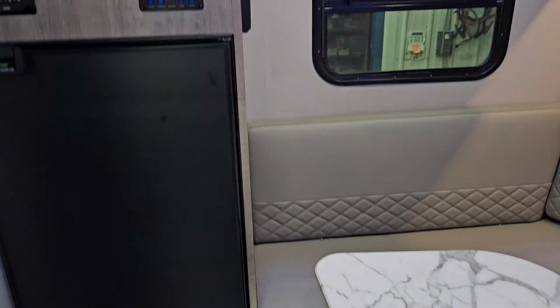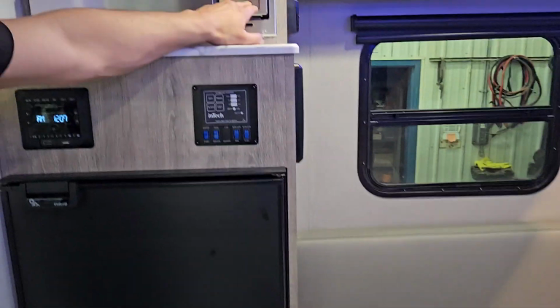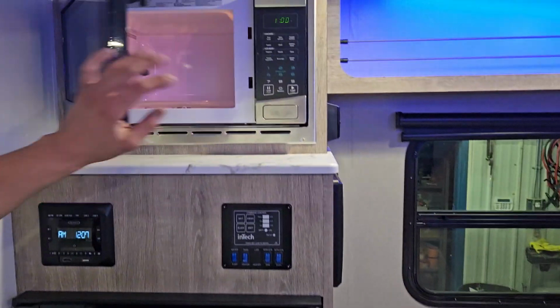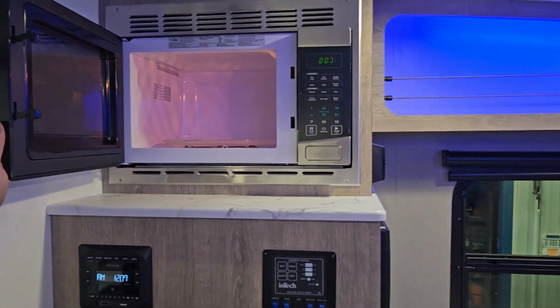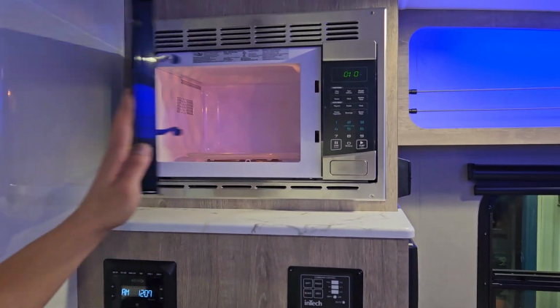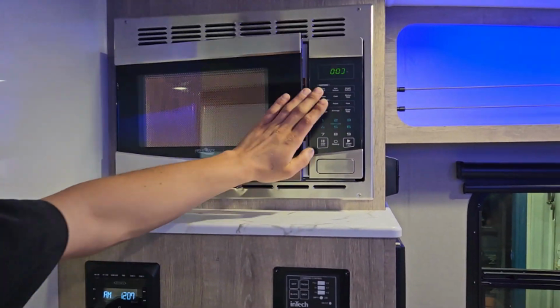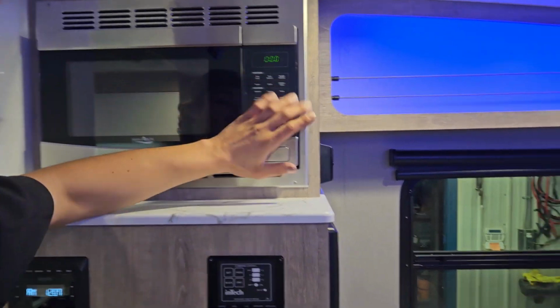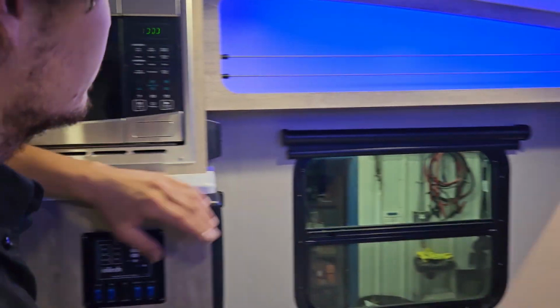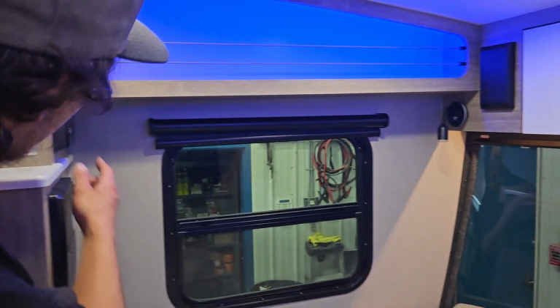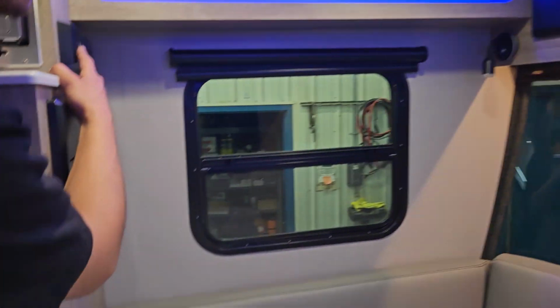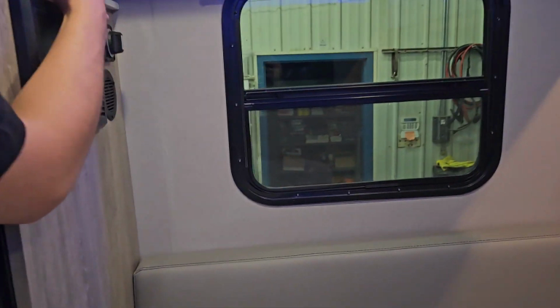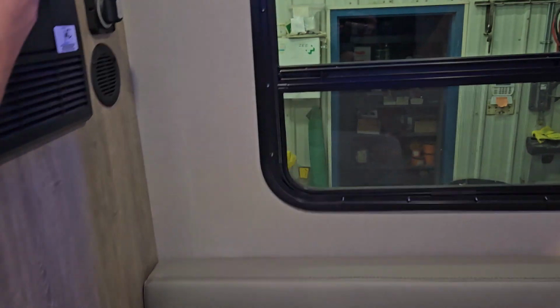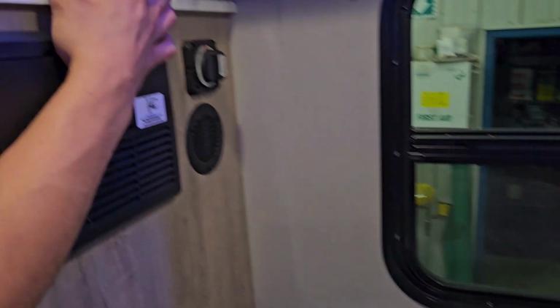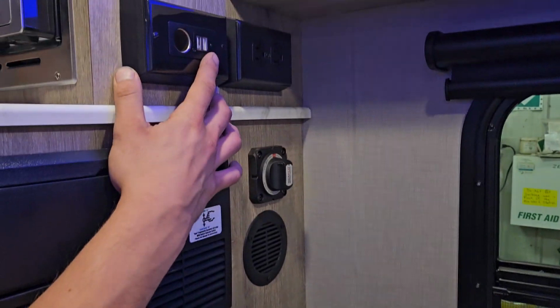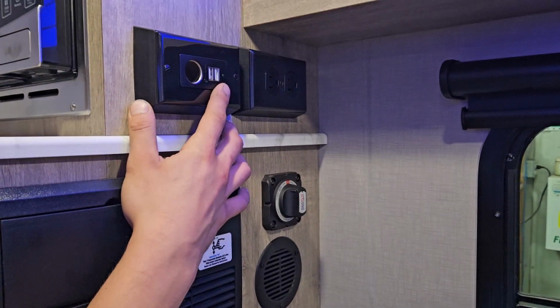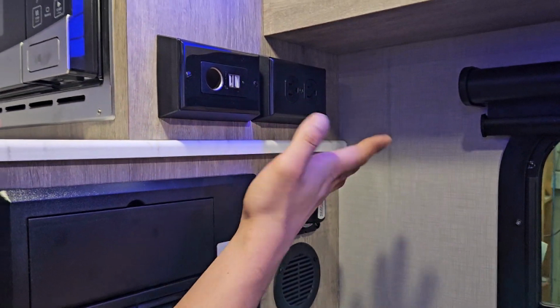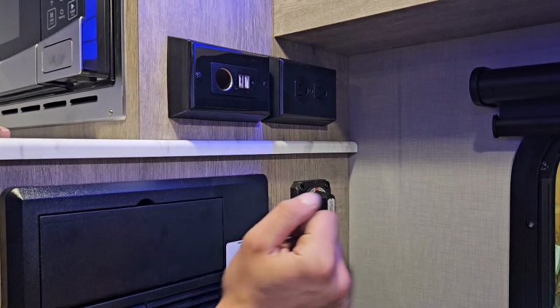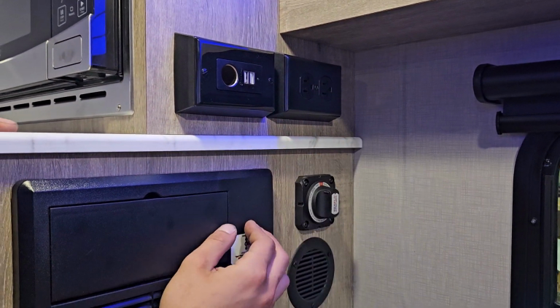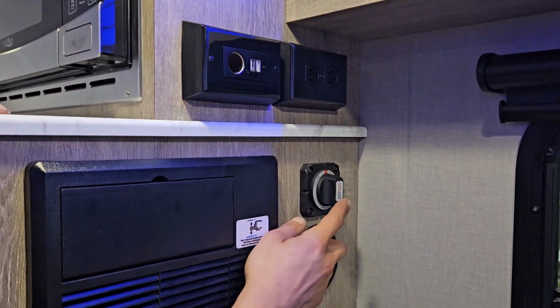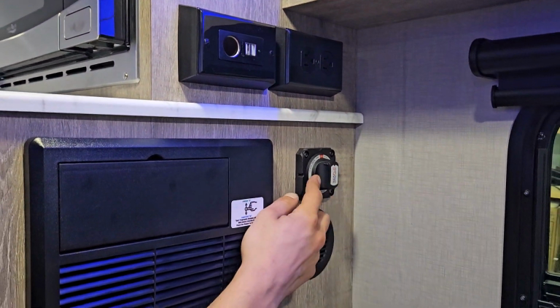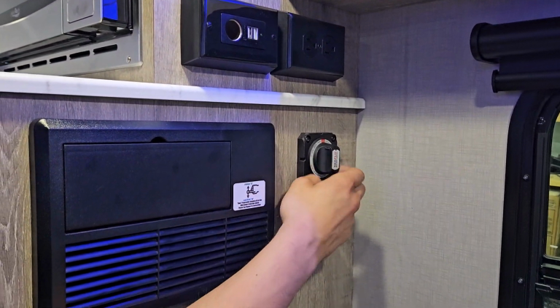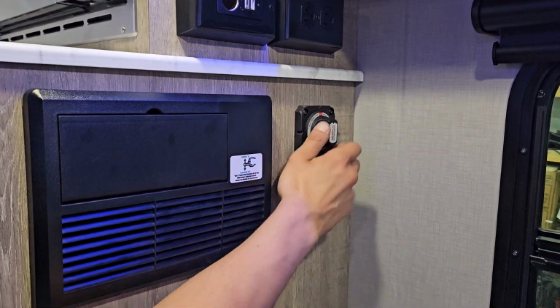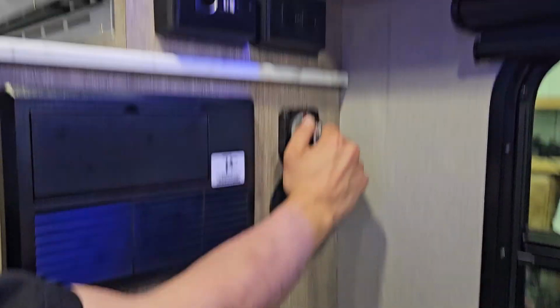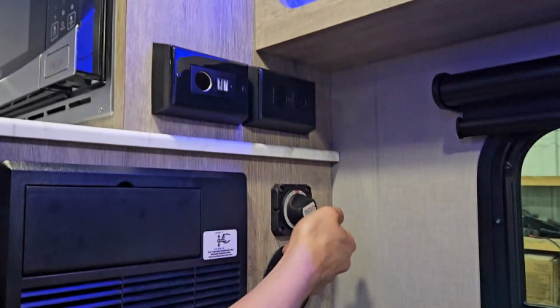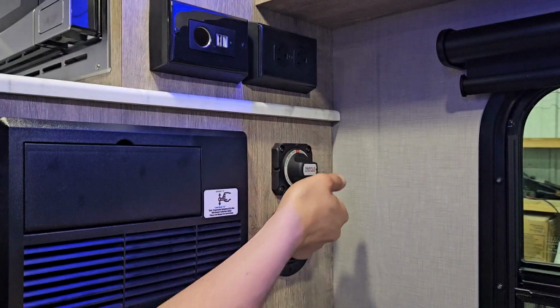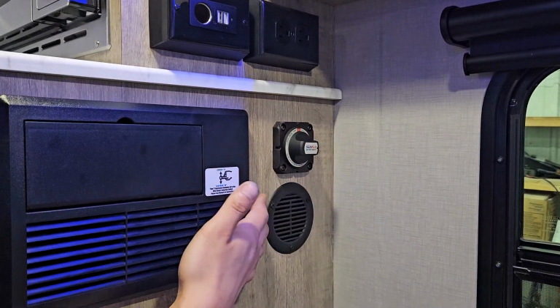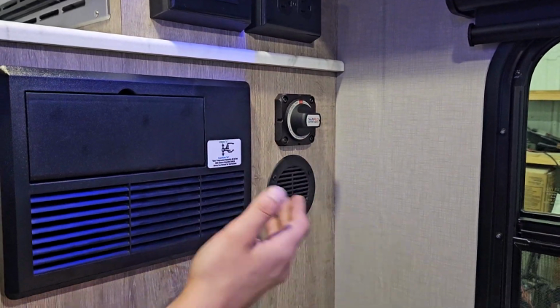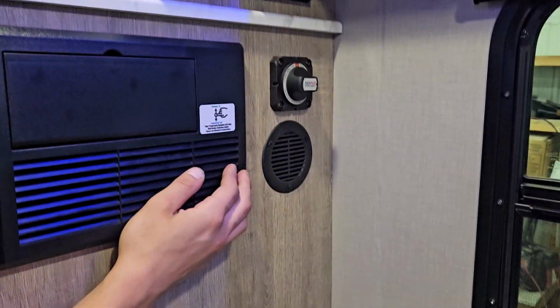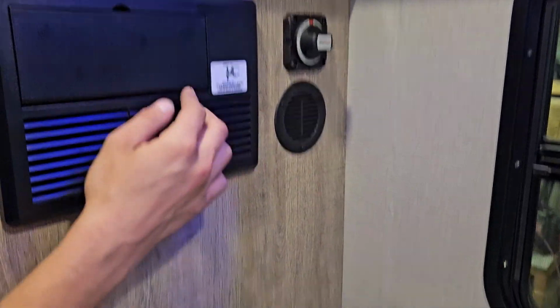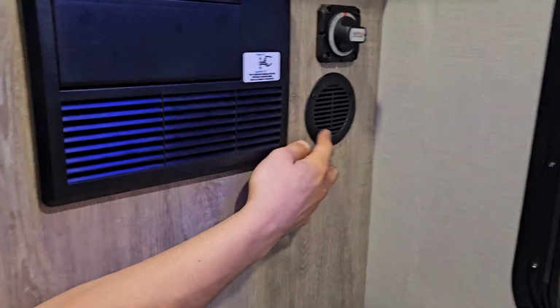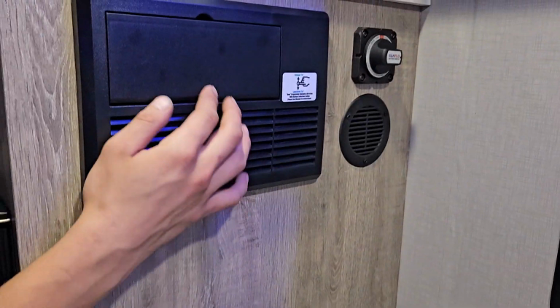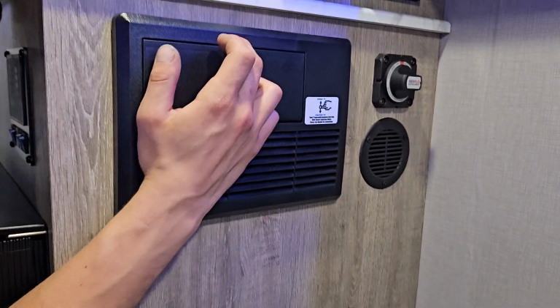The microwave is right up top — just pops open. Right around the corner from it you'll find a 12-volt power outlet as well as USB charging, and a 120-volt outlet beside it. The battery disconnect switch is right there — turning it off is to the right side, and turning it on has it in that position. There's also a little vent underneath it for the converter.